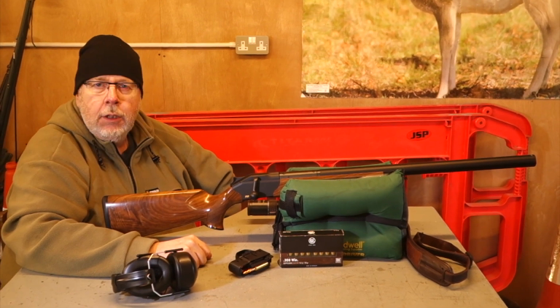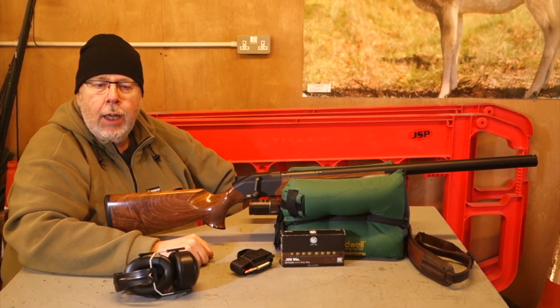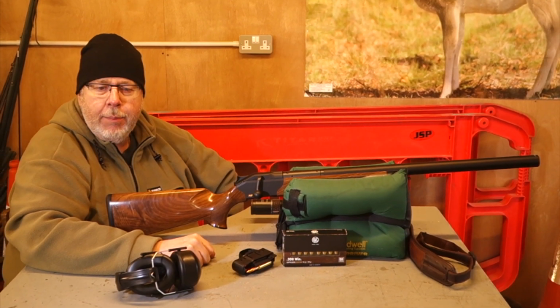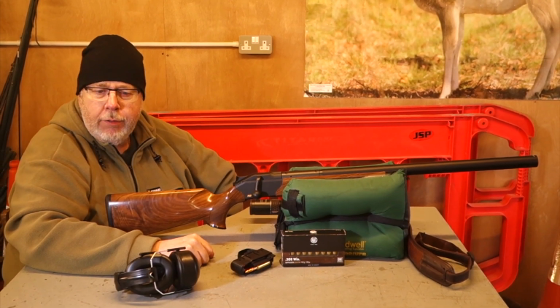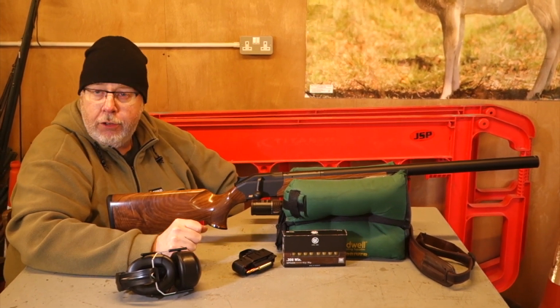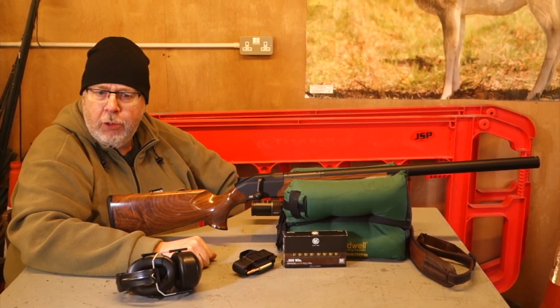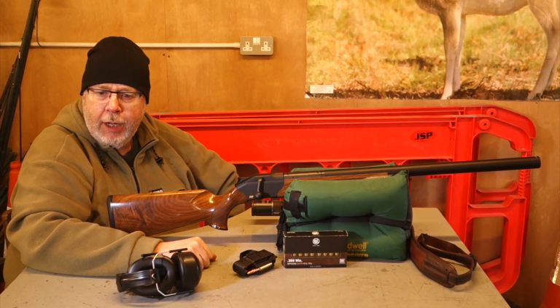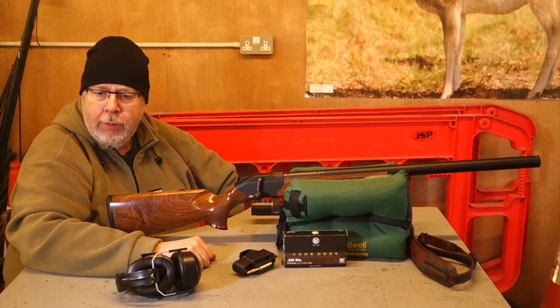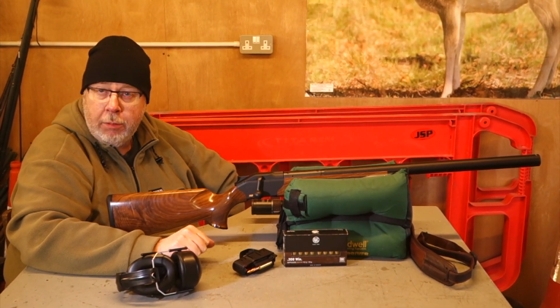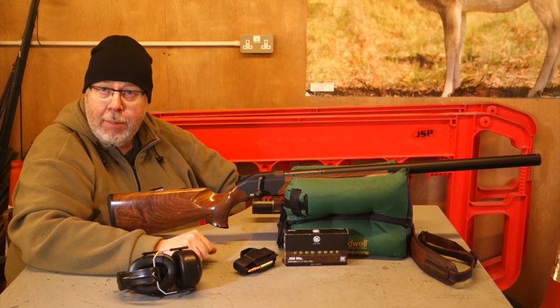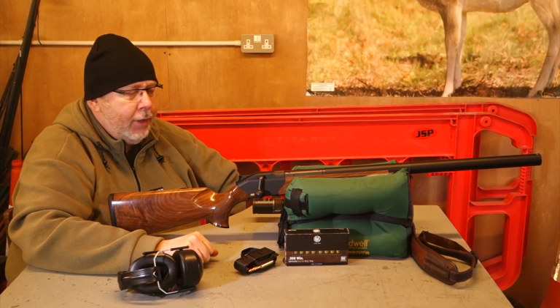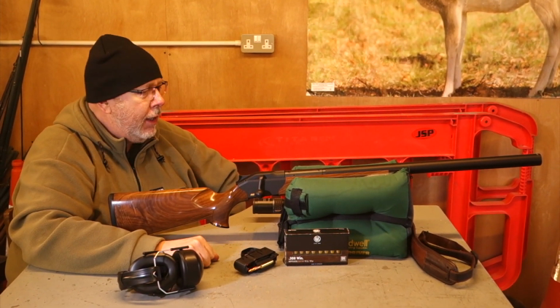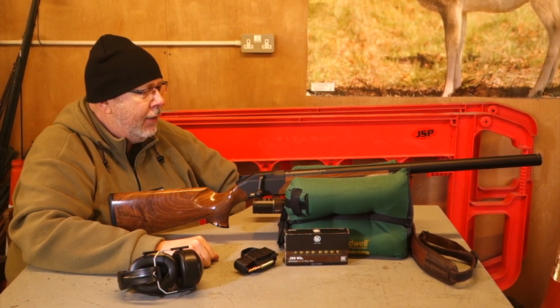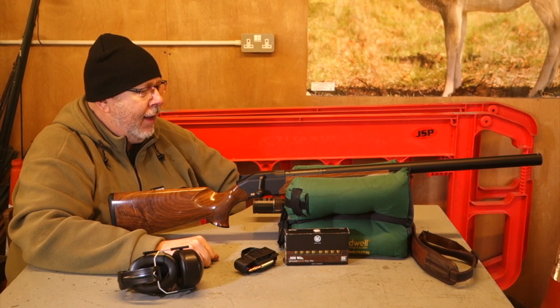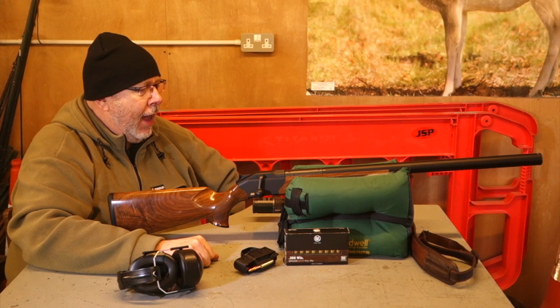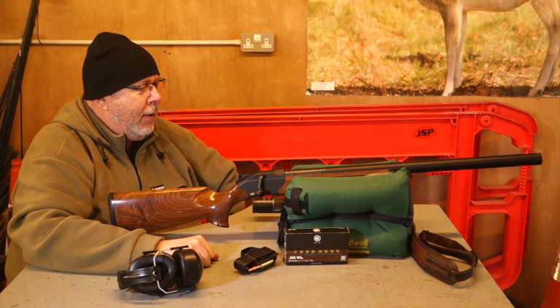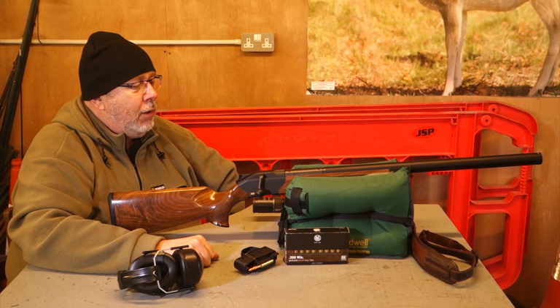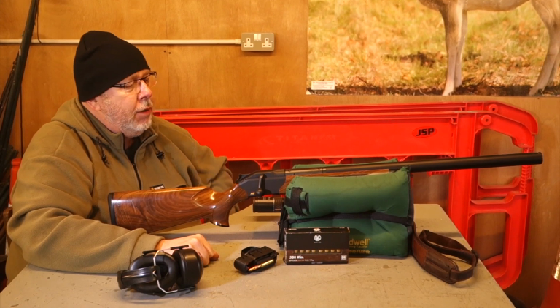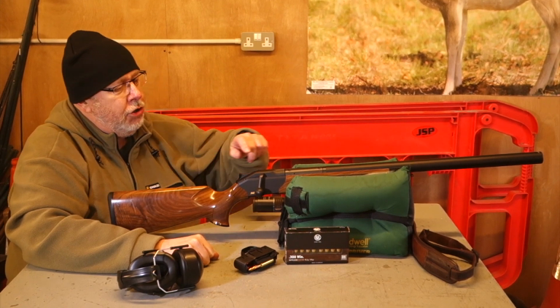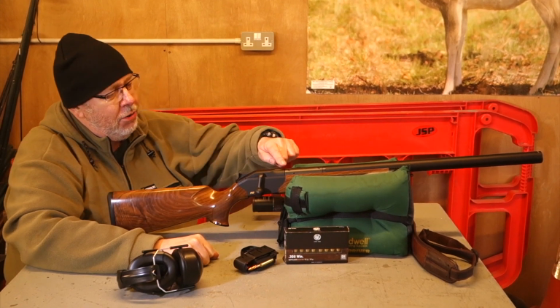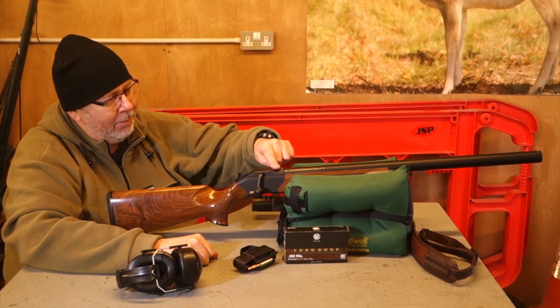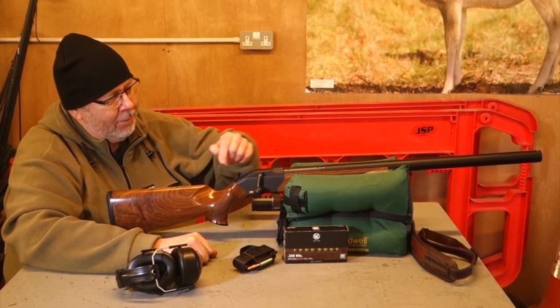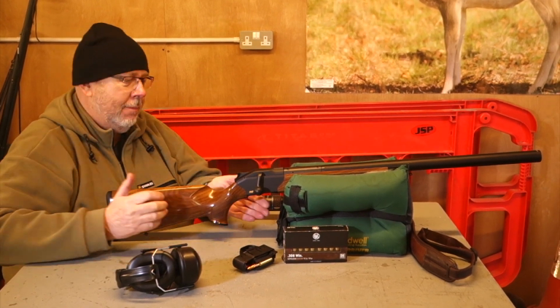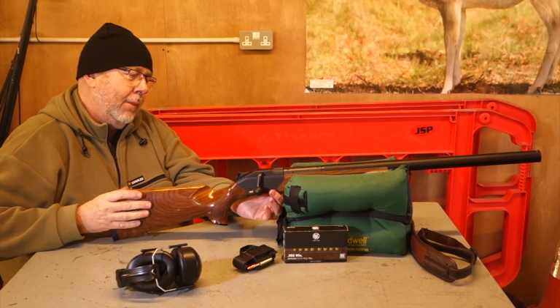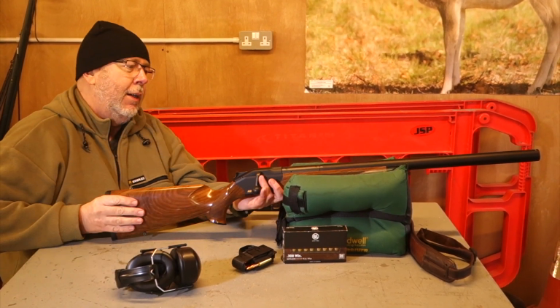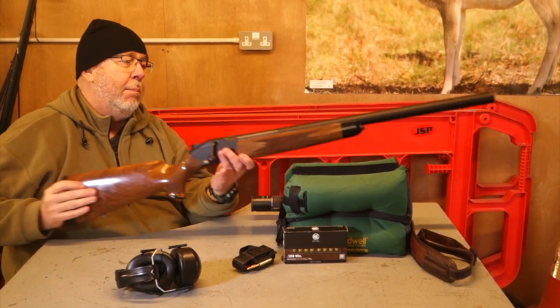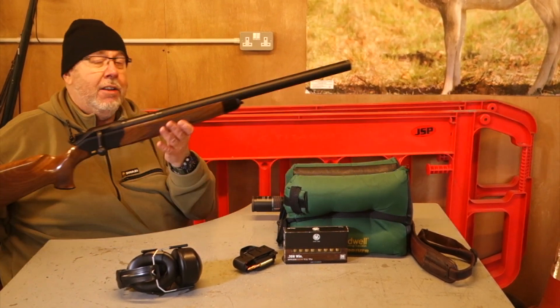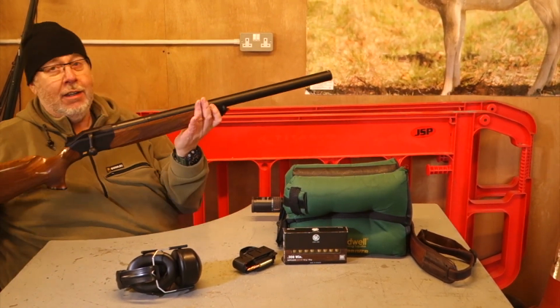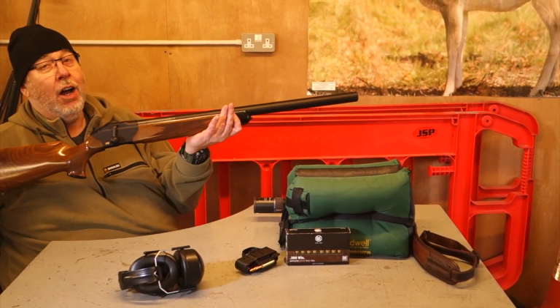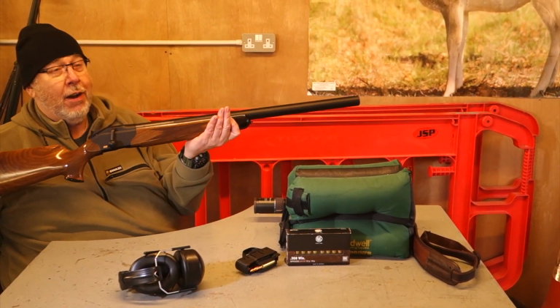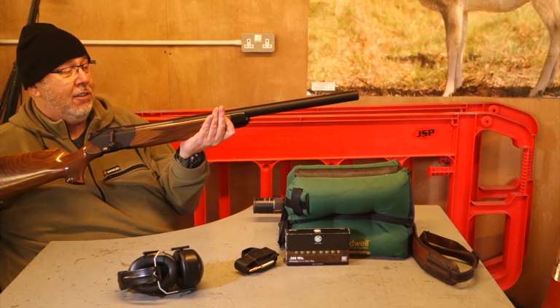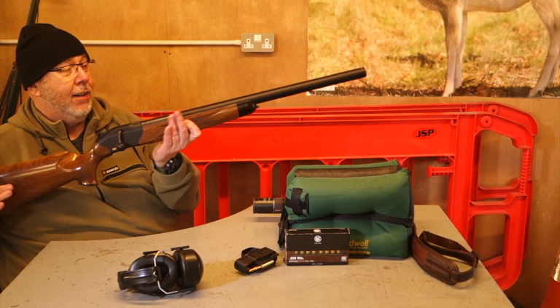Hi, Pete Morehead from Shoot Sports Magazine. Welcome to Gunmark TV and welcome to the Blaser R8 Silence.